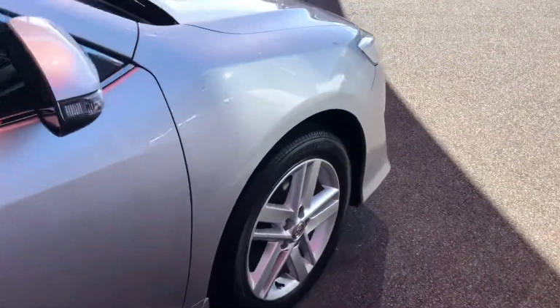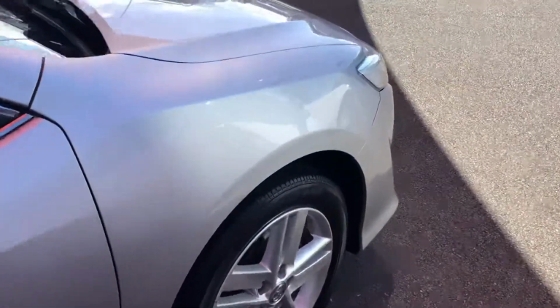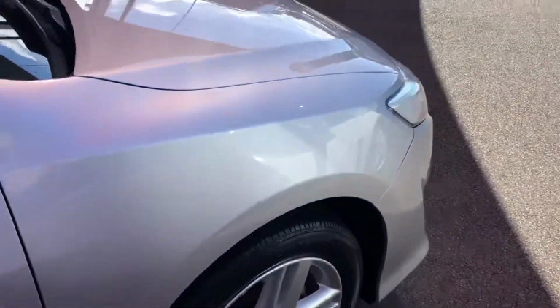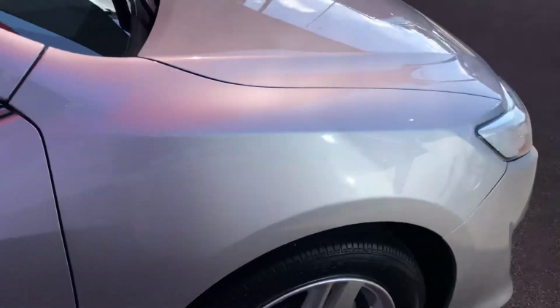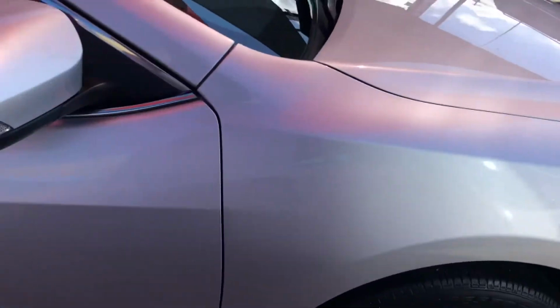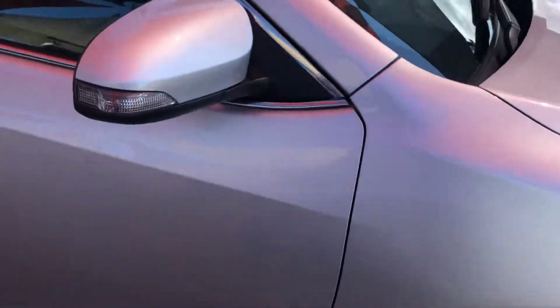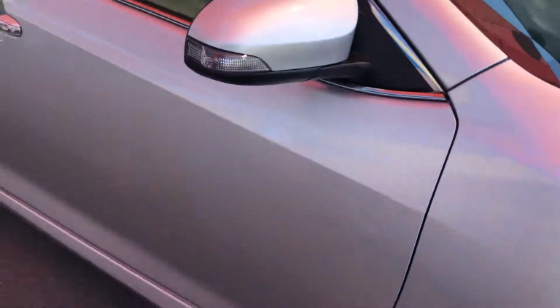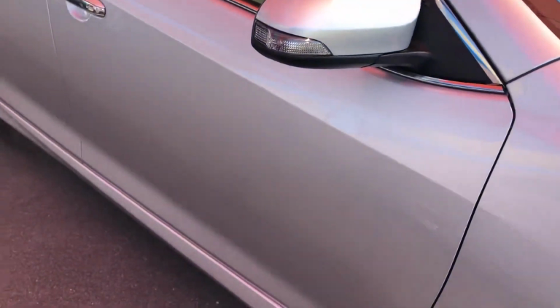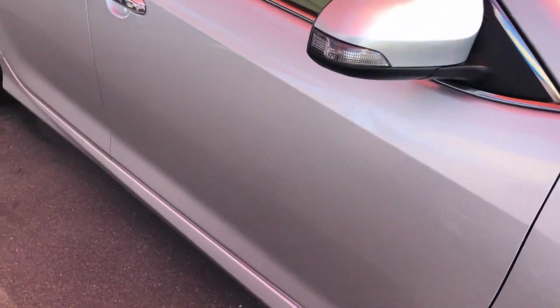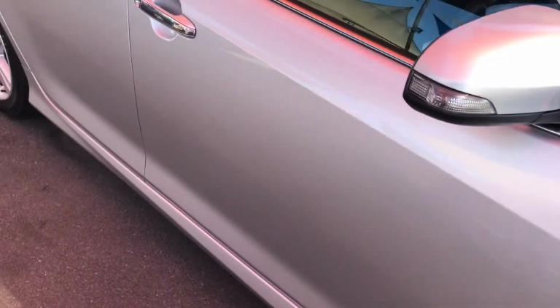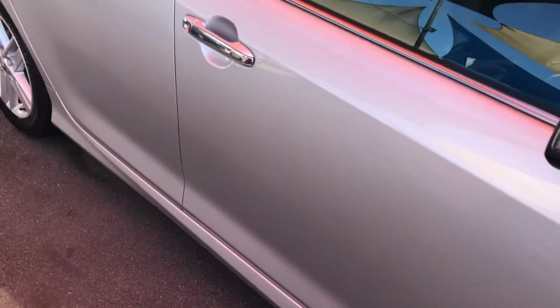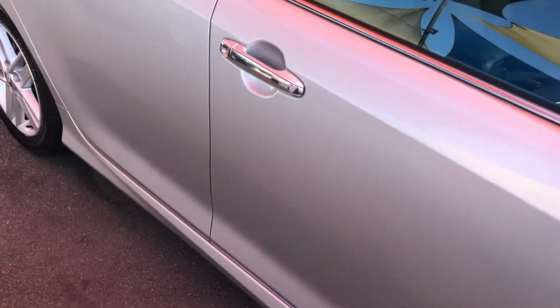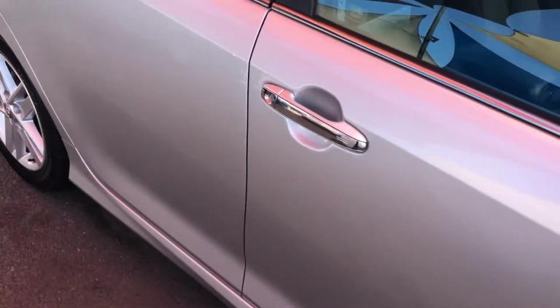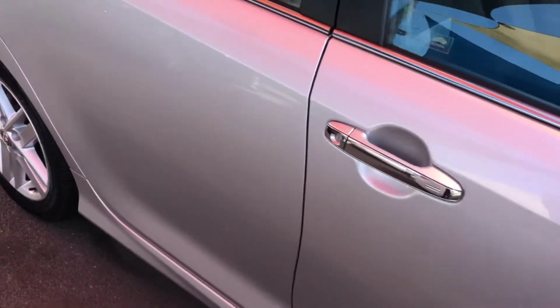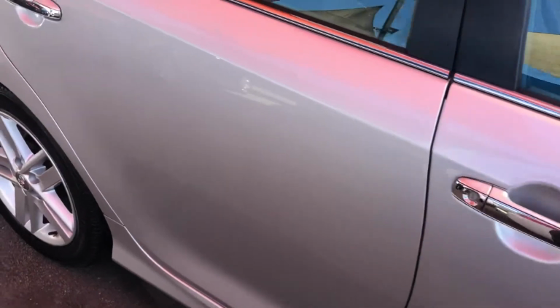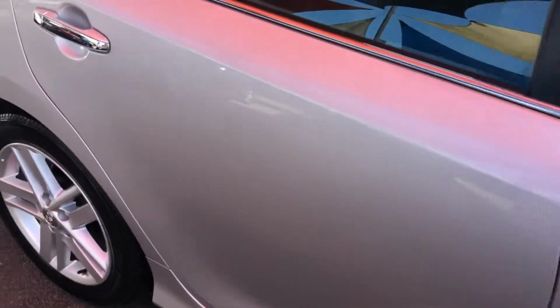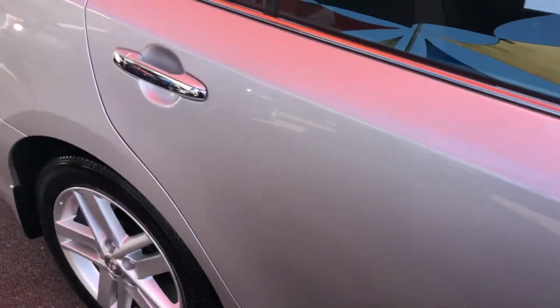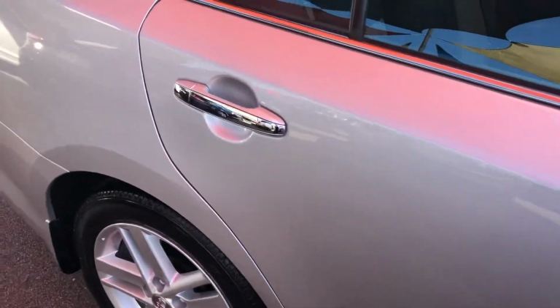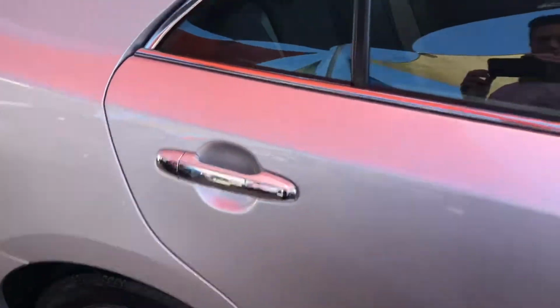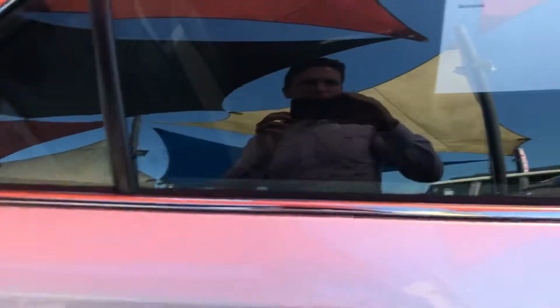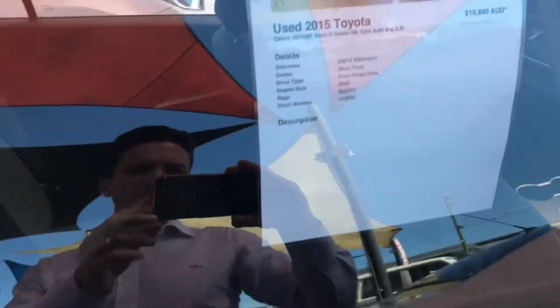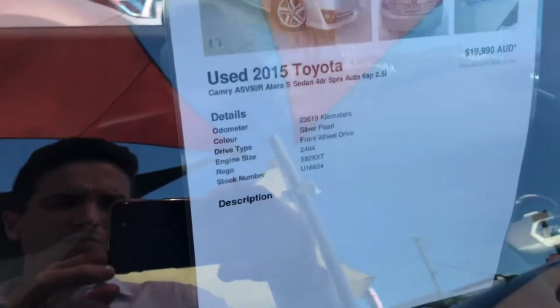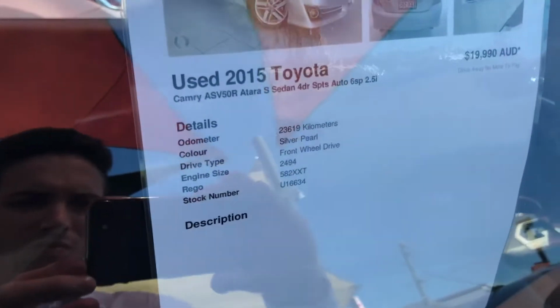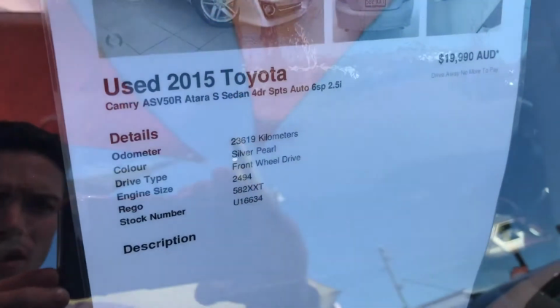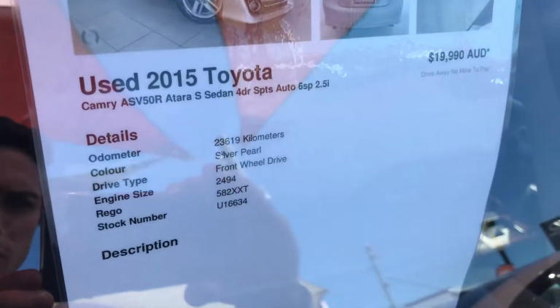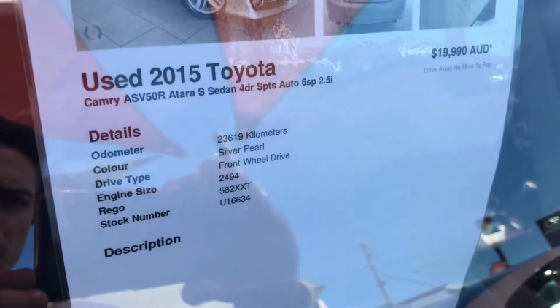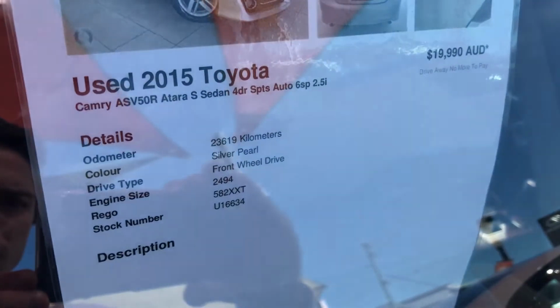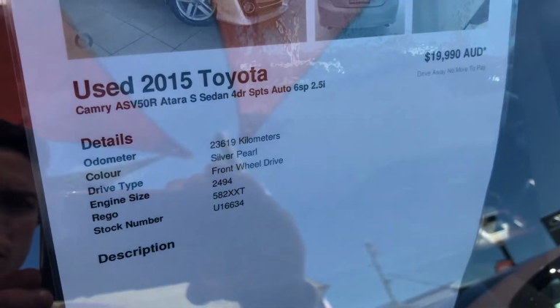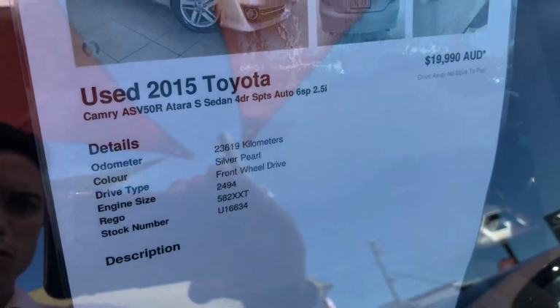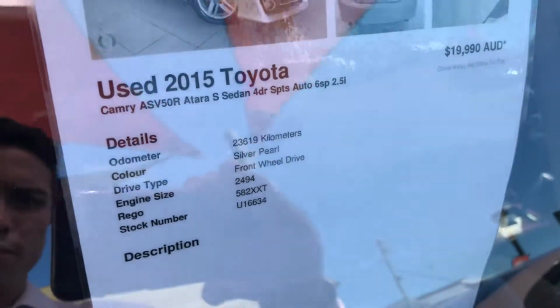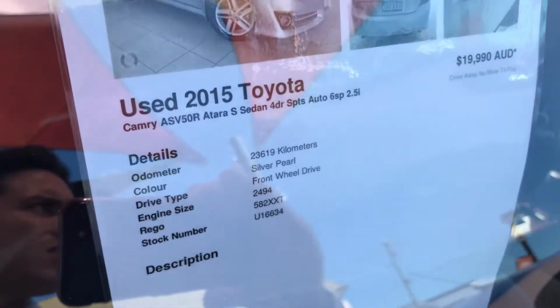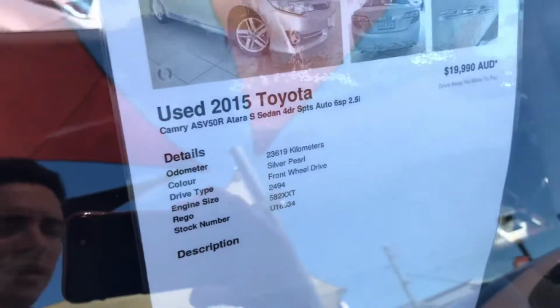The driver's side is just as good as the passenger side, as you can see. So 23,600 kilometres on the 2015 Atara S.